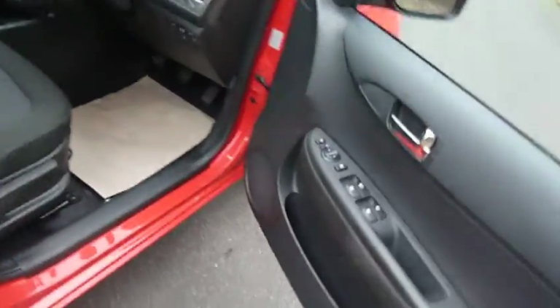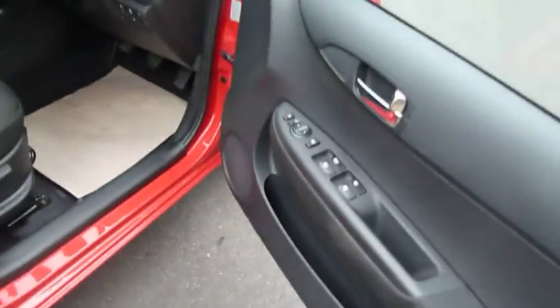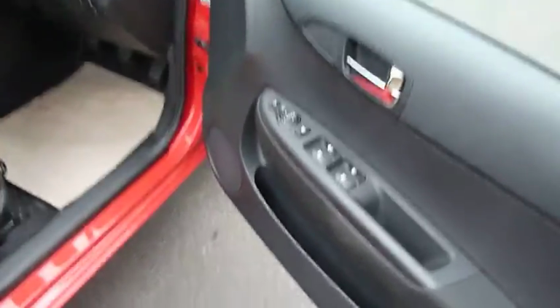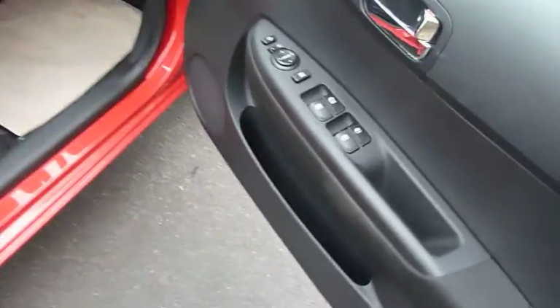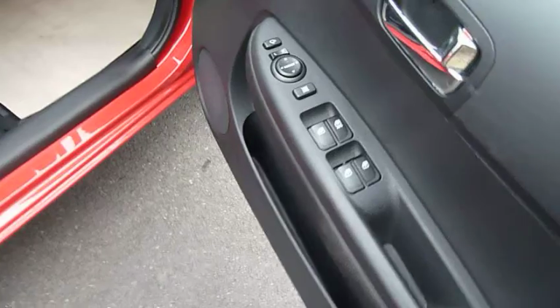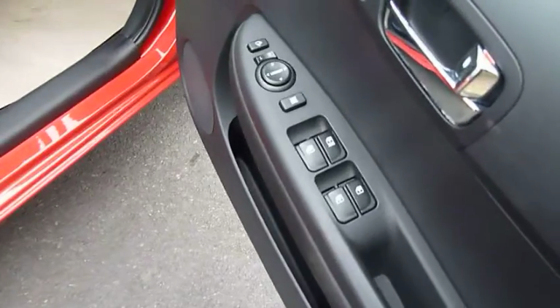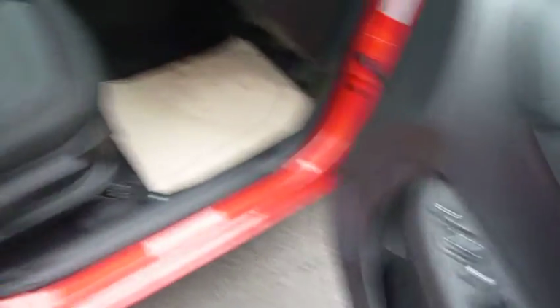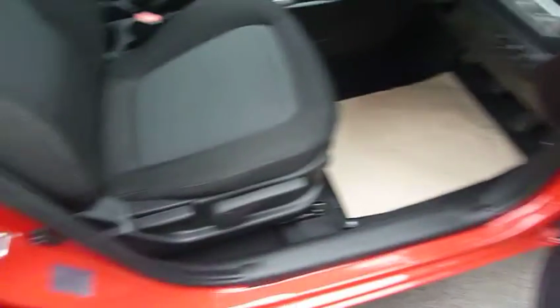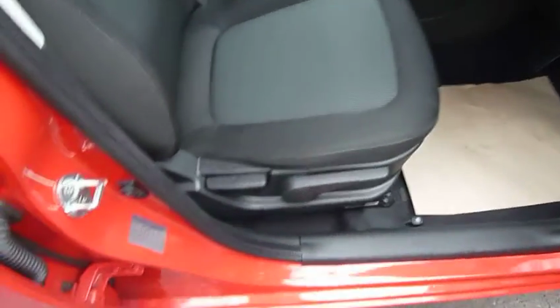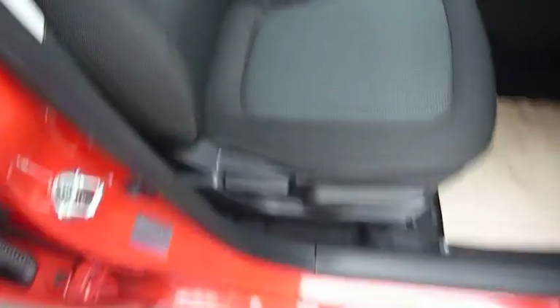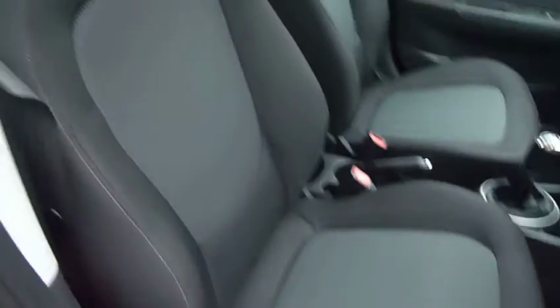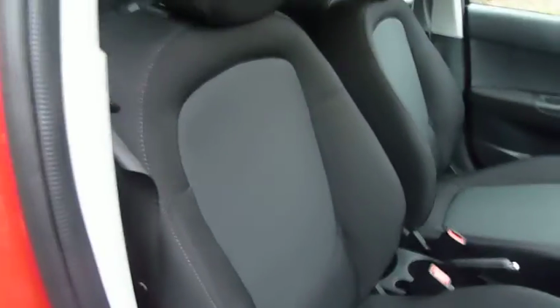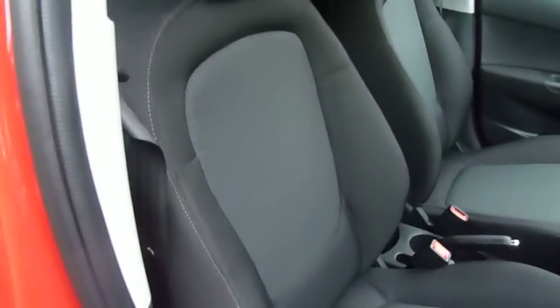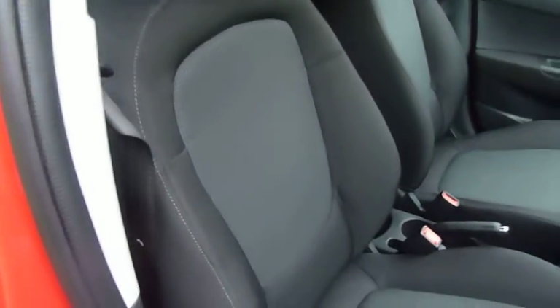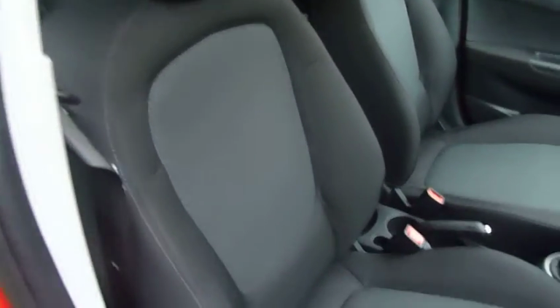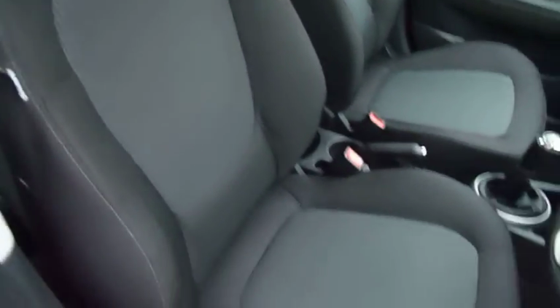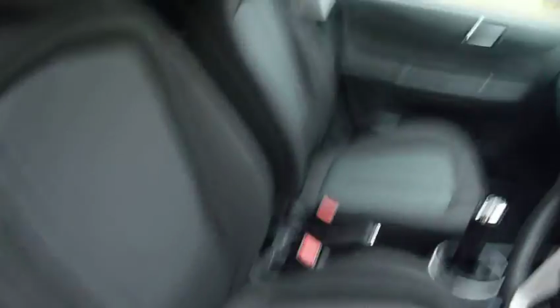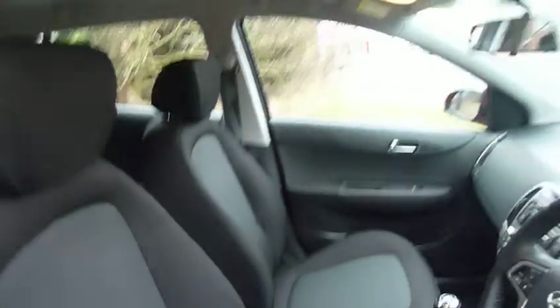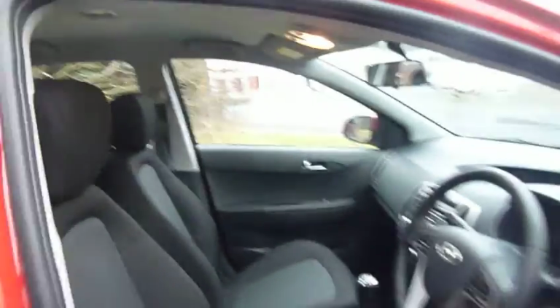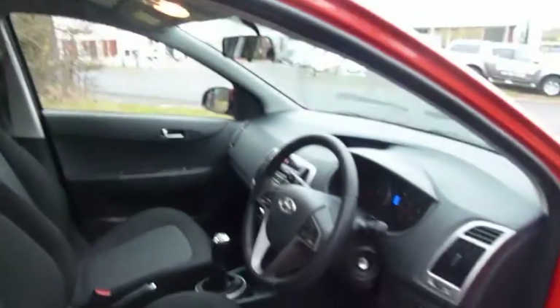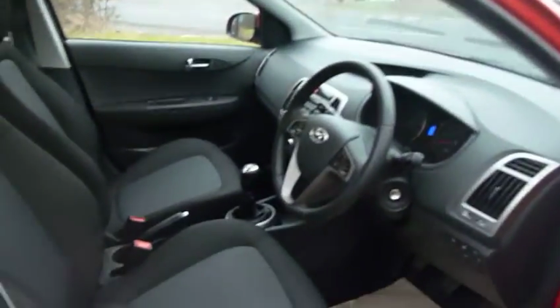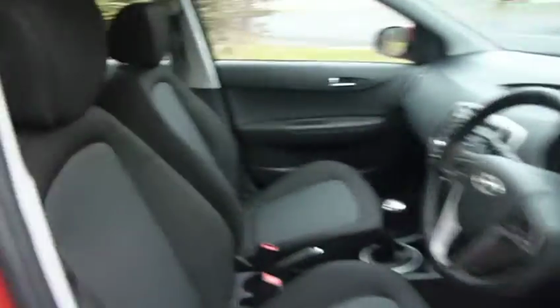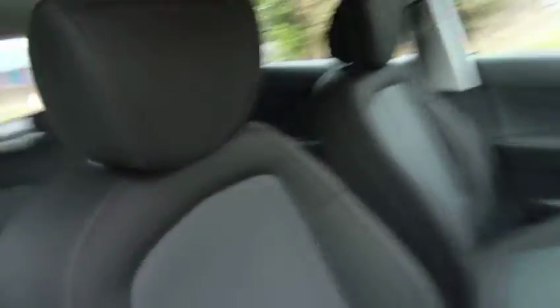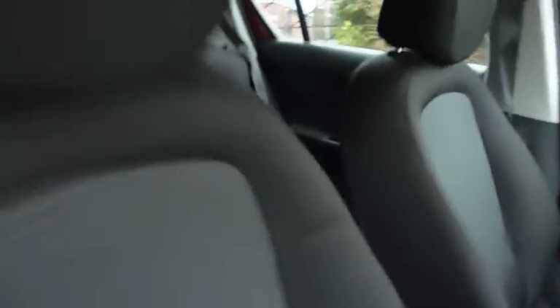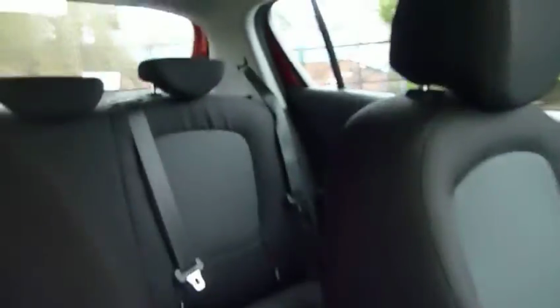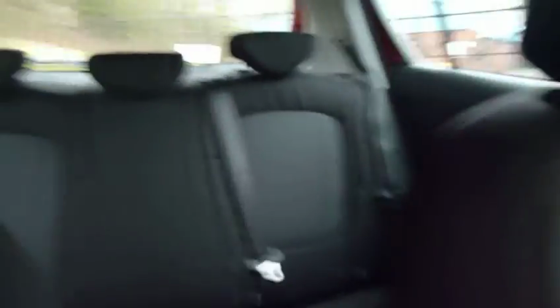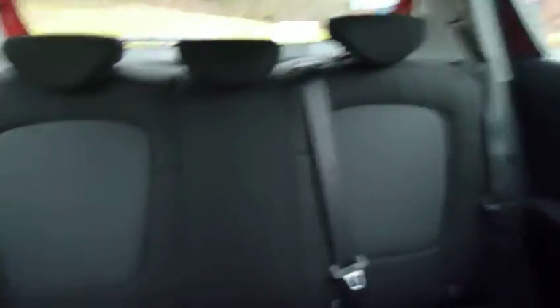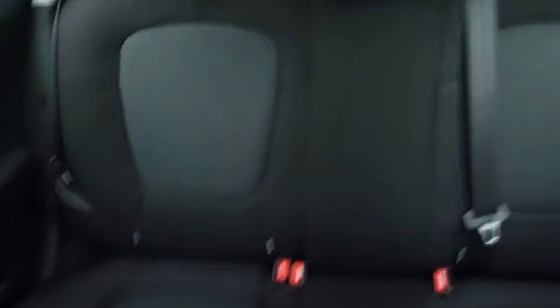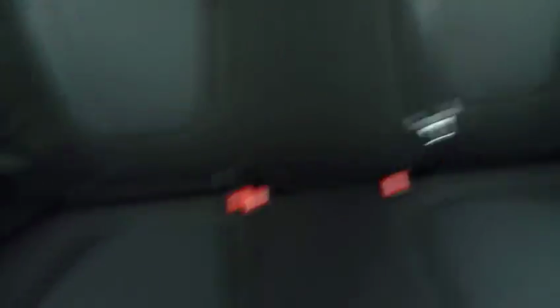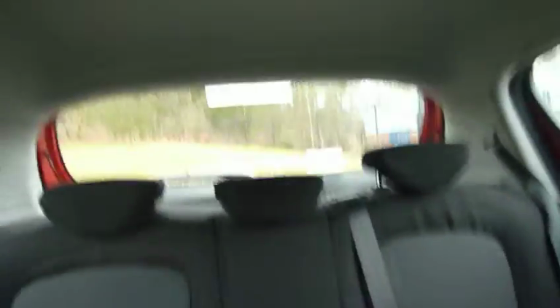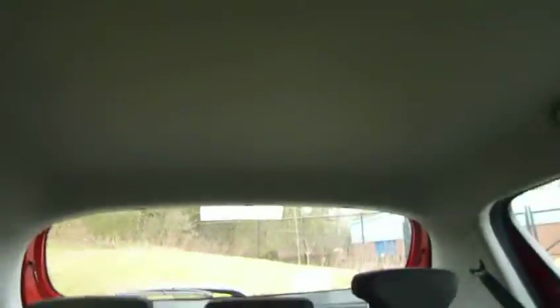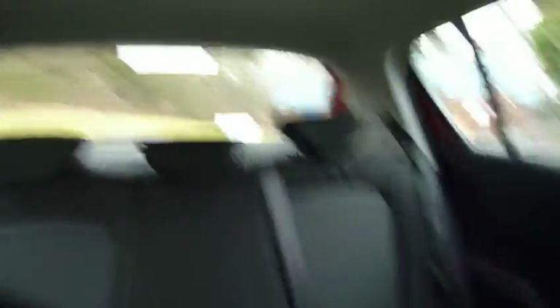I'm opening the door — you've got a few controllers there on the driver's side. First thing you notice, it's got the black and grey cloth interior. Now for a small car, it's quite spacious inside. I'll show you the back there too — quite a lot of headroom as well.